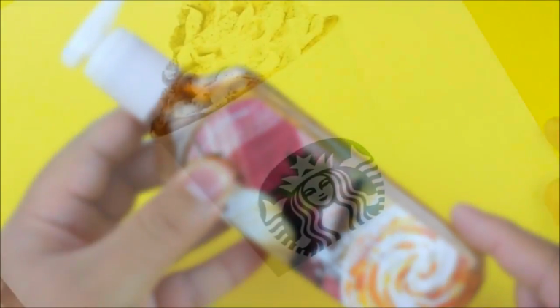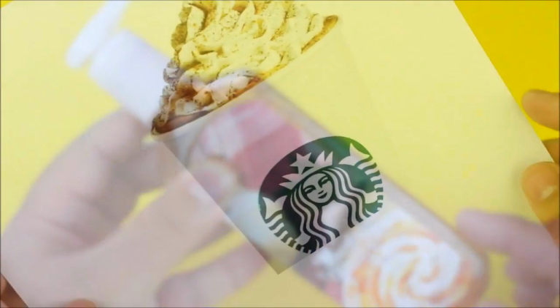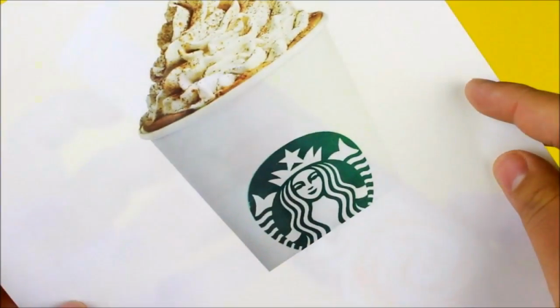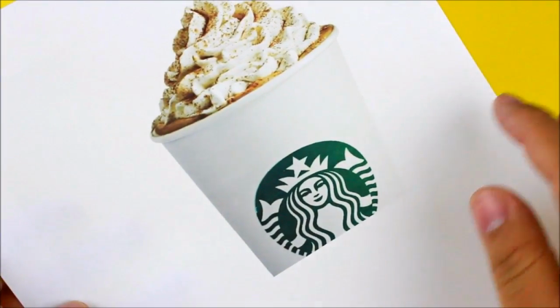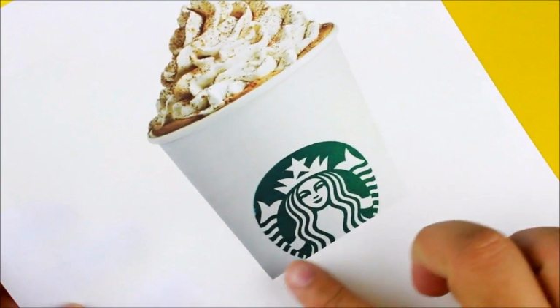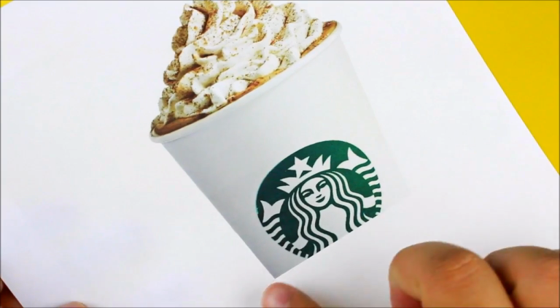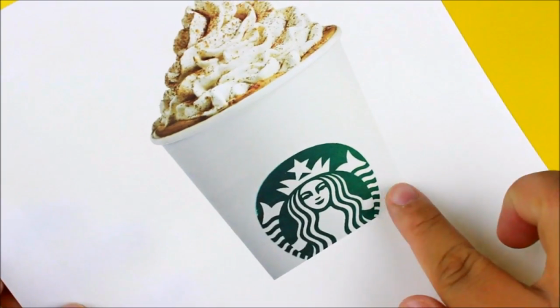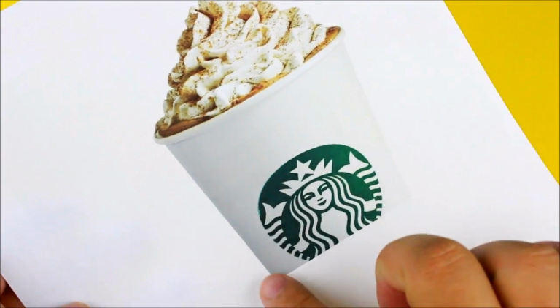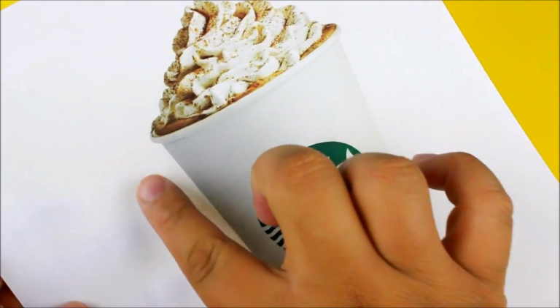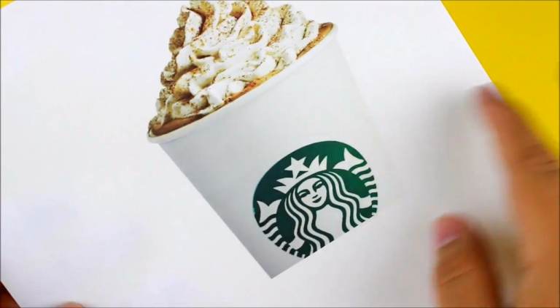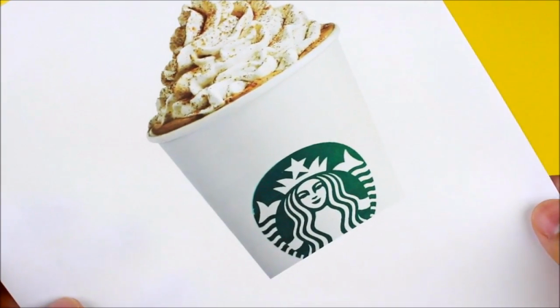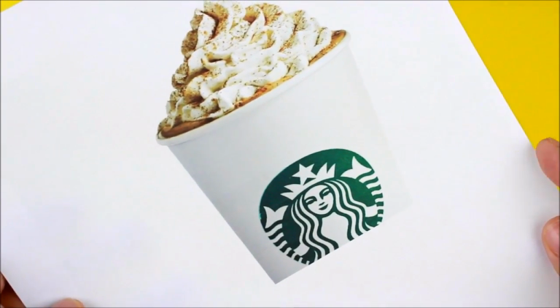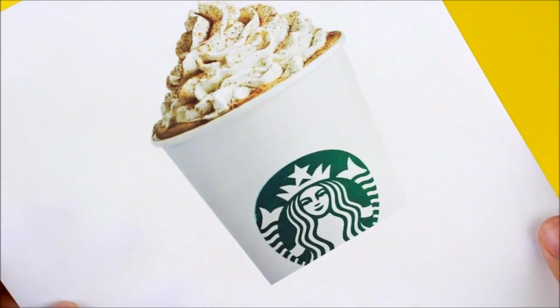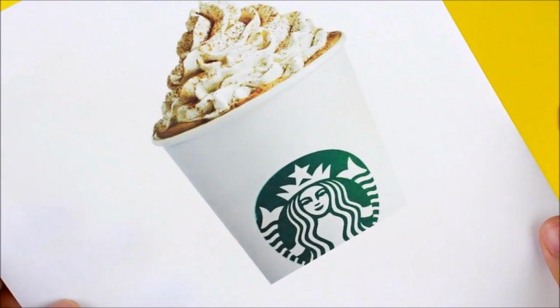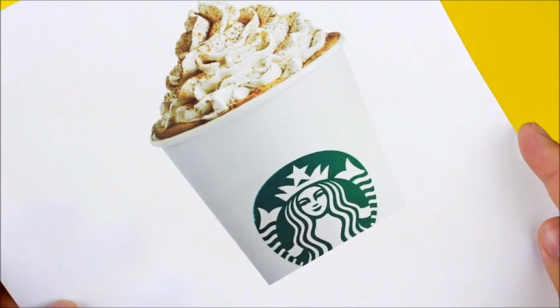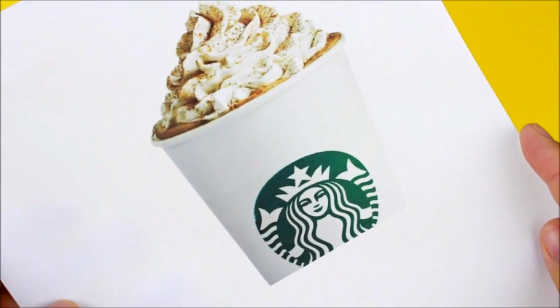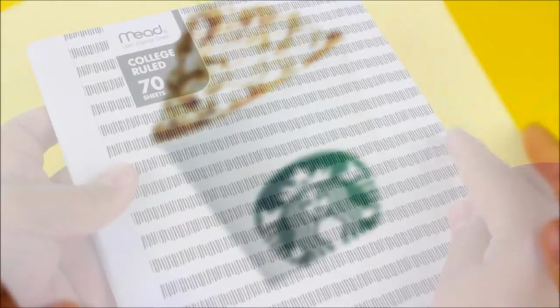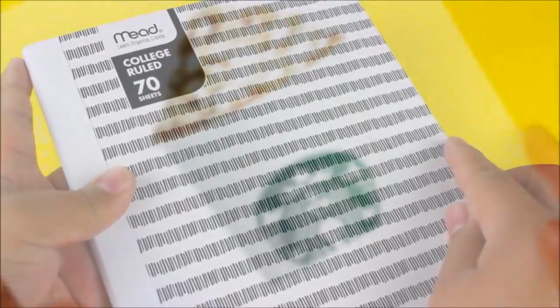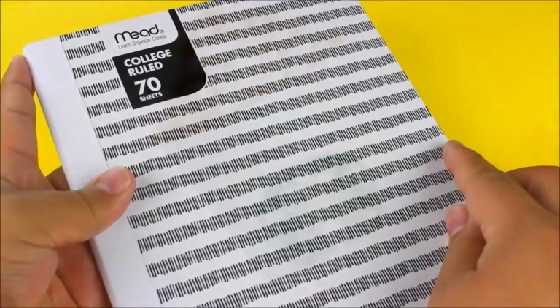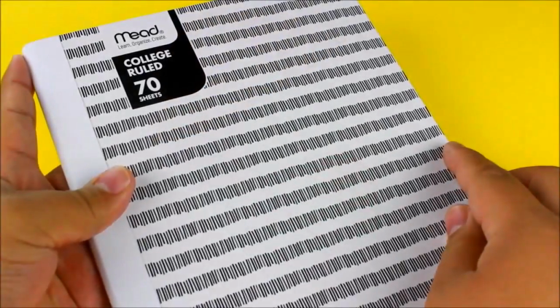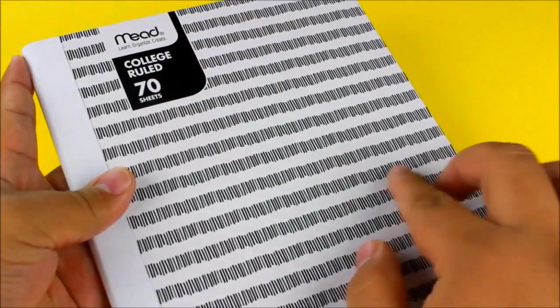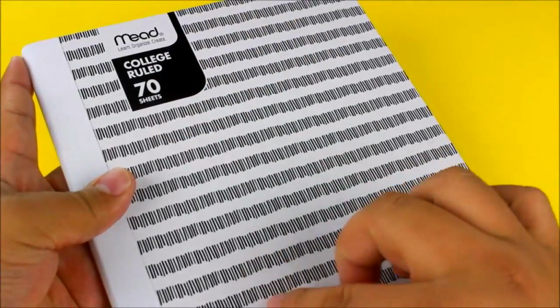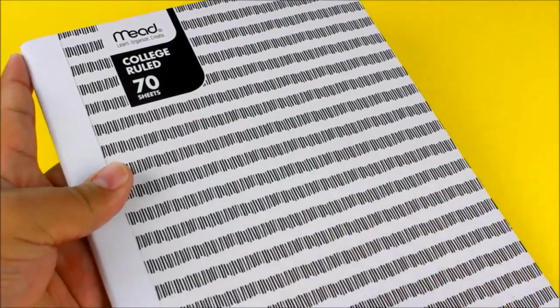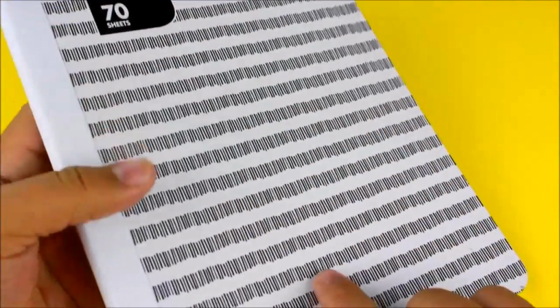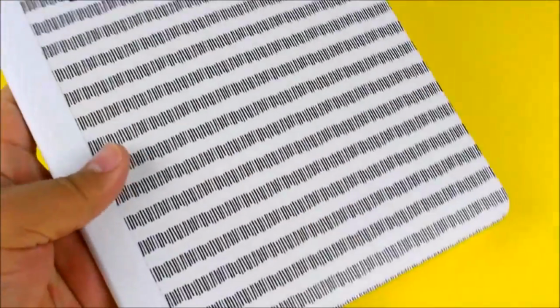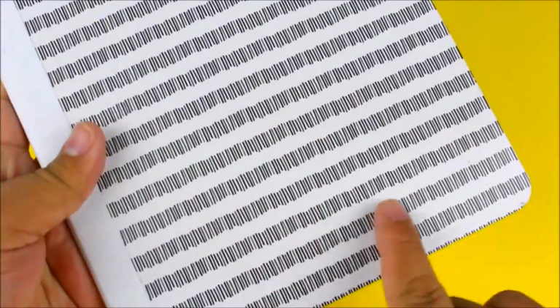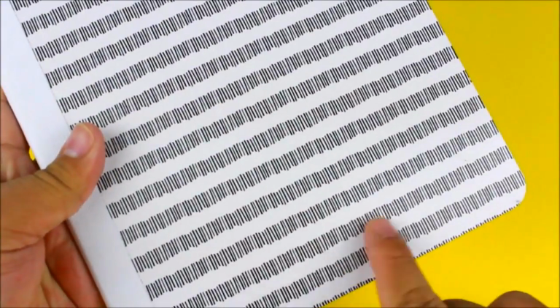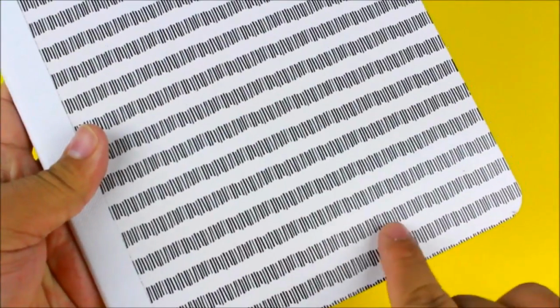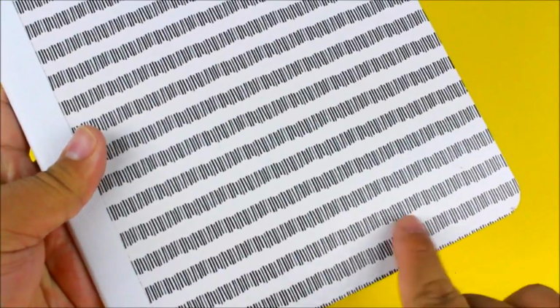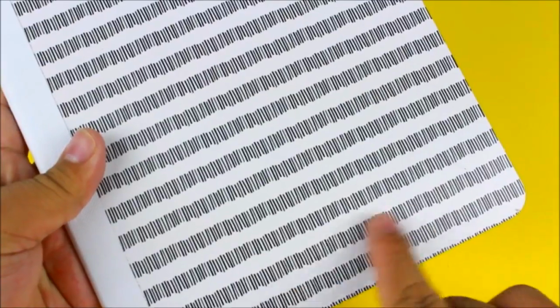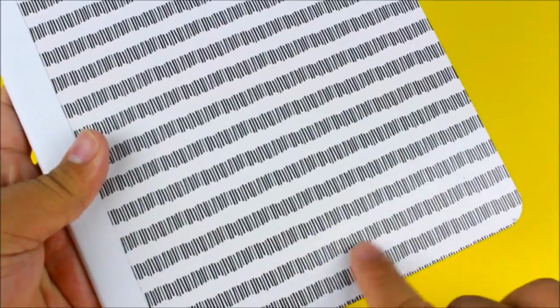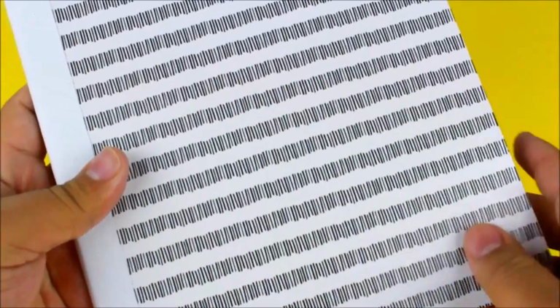You are also going to need a printout of any kind — whatever you would like. You can also use a sticker if you already have that, but I have a printout here. I'm going to be putting mine on a notebook, but you can replace this with whatever you would like, and you can see I'm going to be putting it on the bottom half.